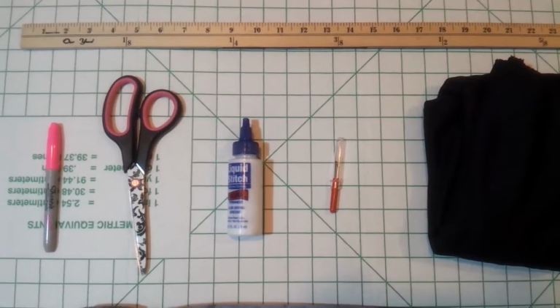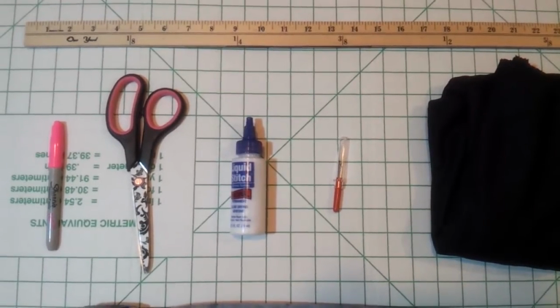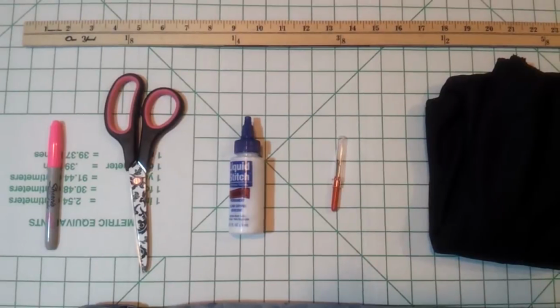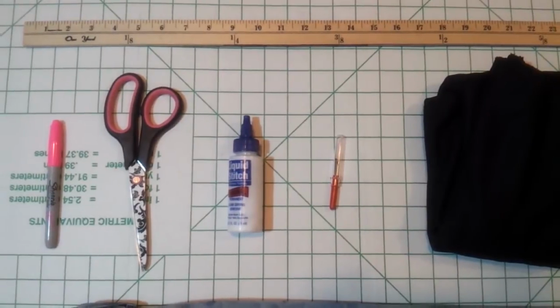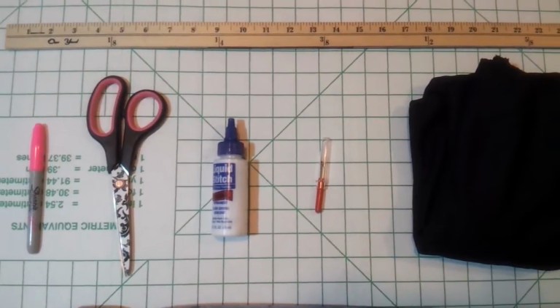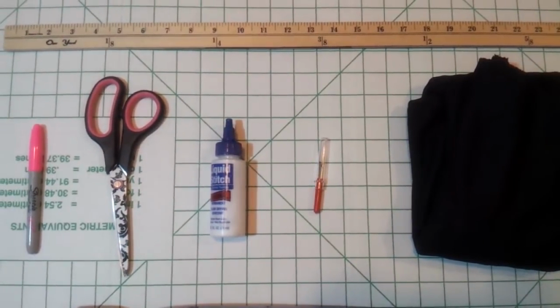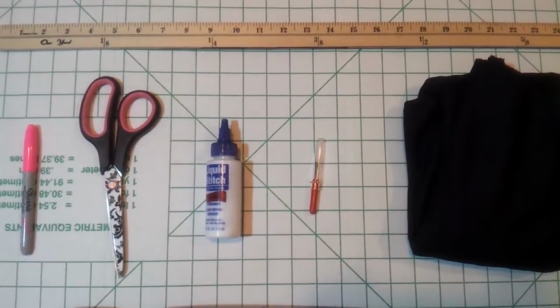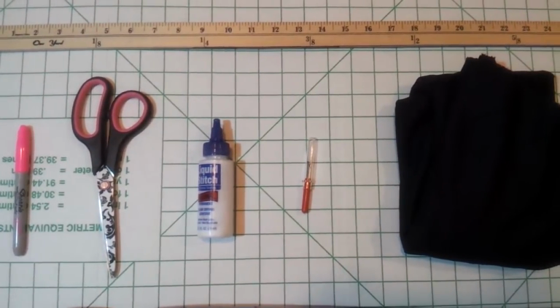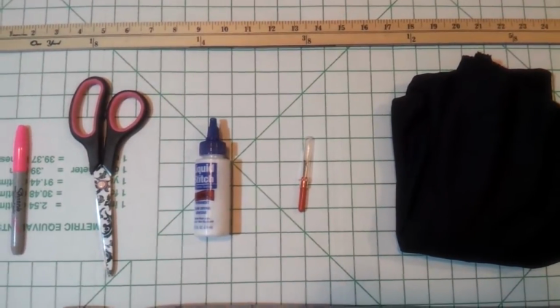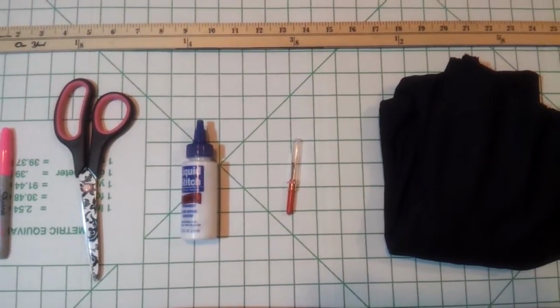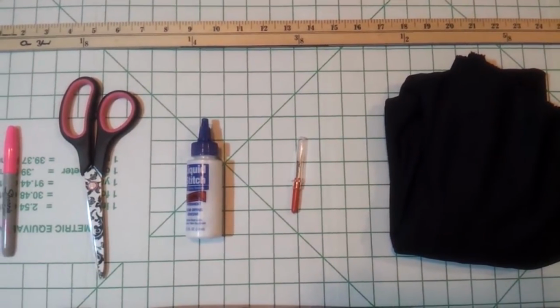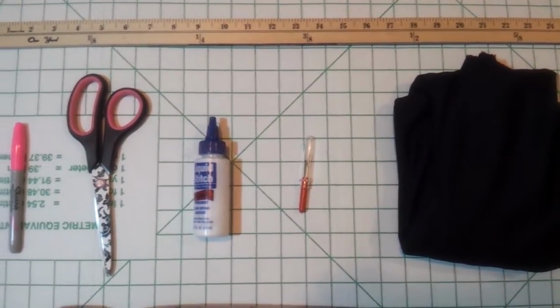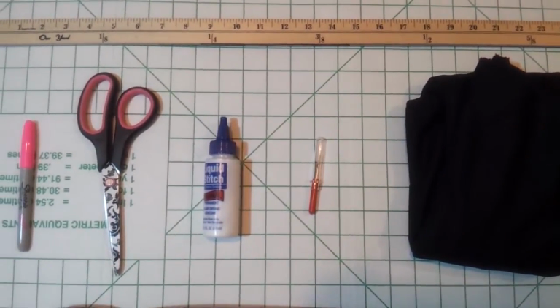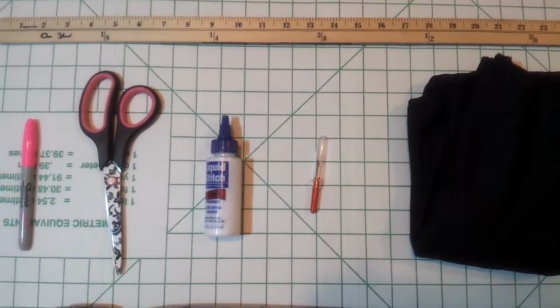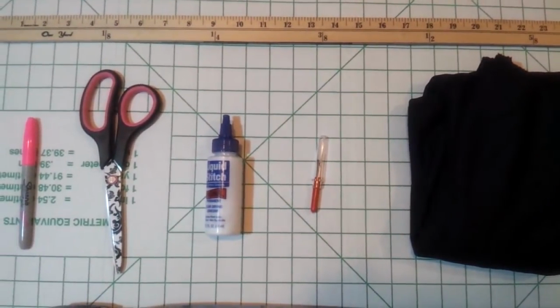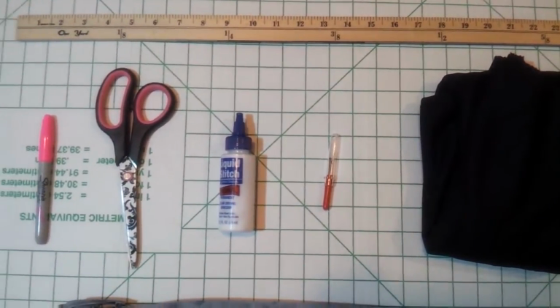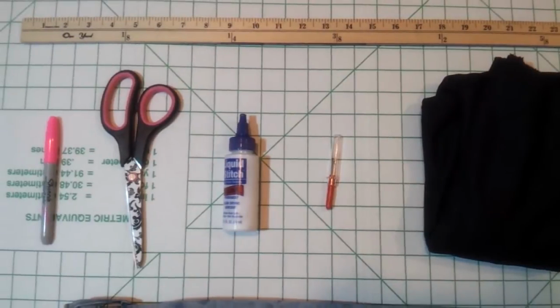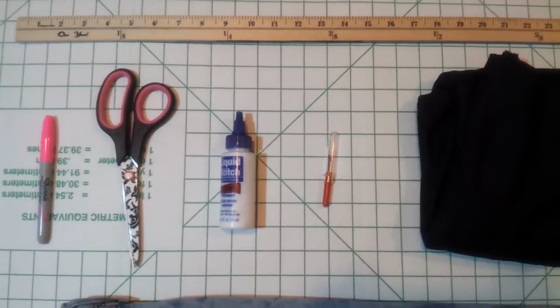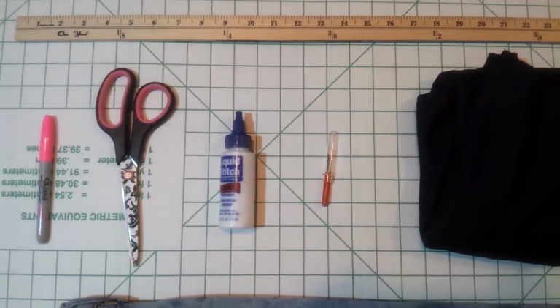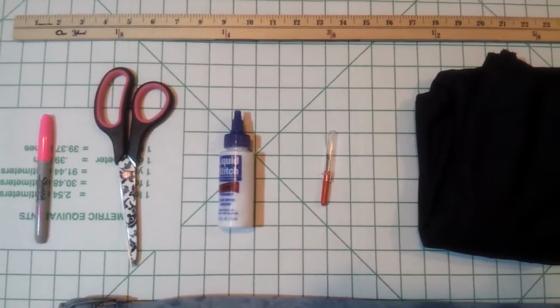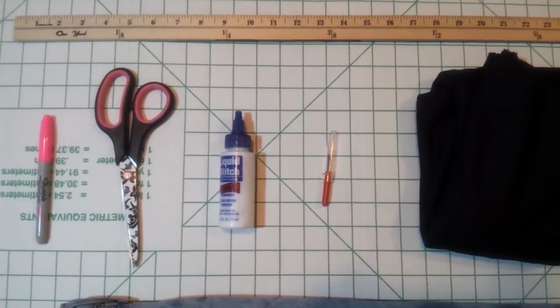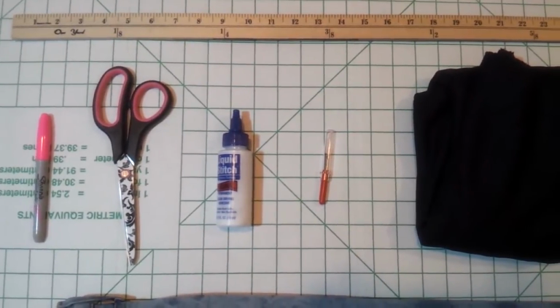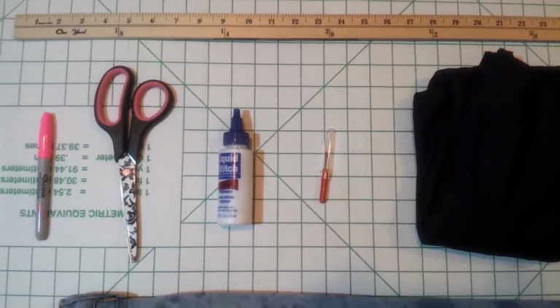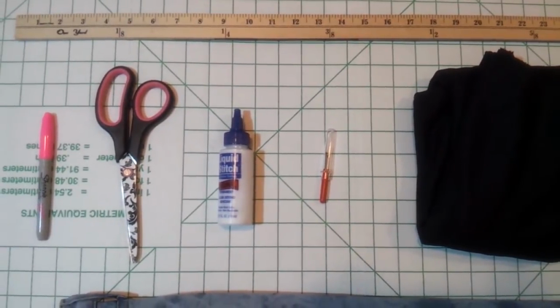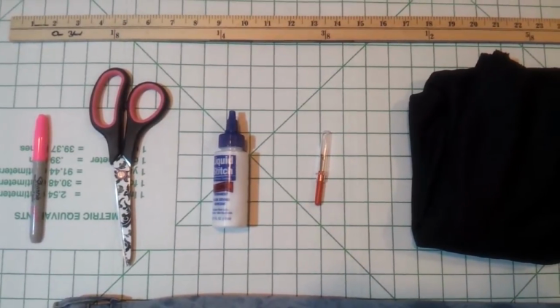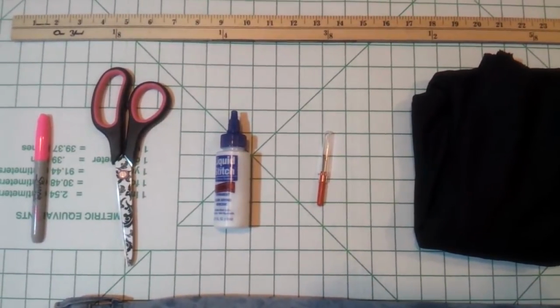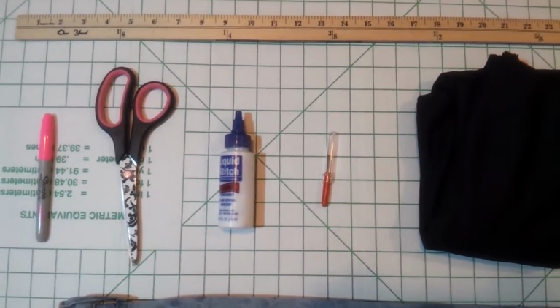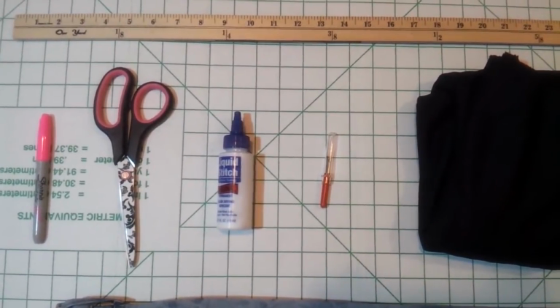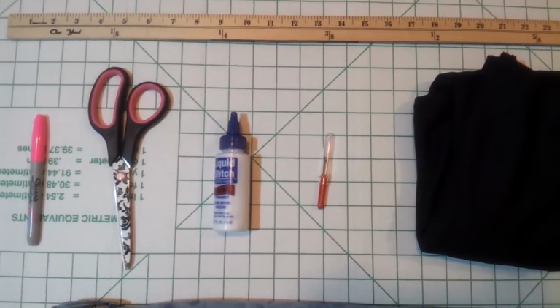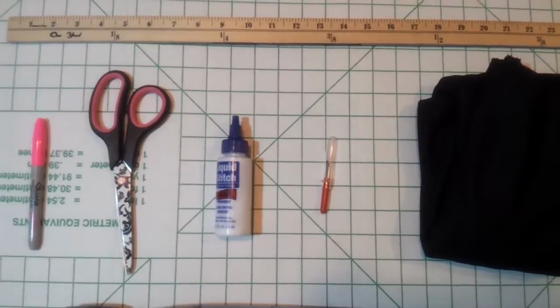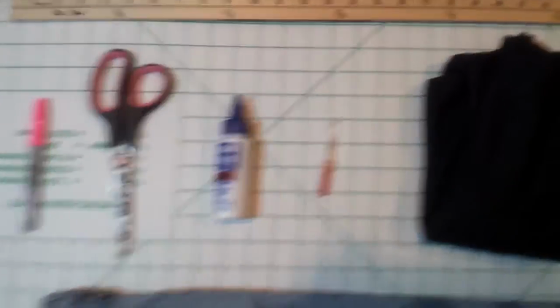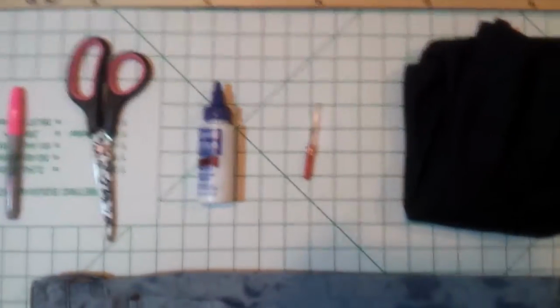Alright you guys, Assalamualaikum, let's go ahead and get started. What you'll need are a pair of scissors, some fabric stitch or some iron-on adhesive, and some jersey fabric. Optional would be that Sharpie, a seam ripper, and a ruler.